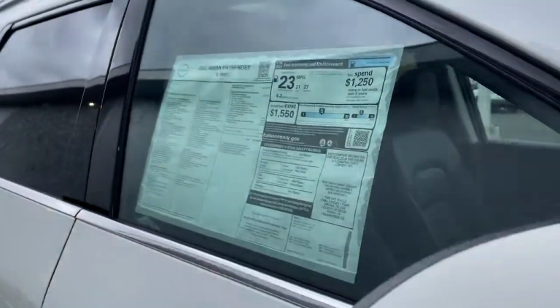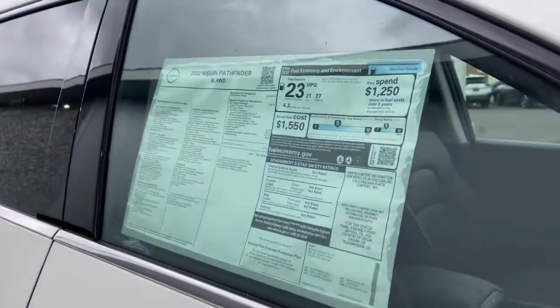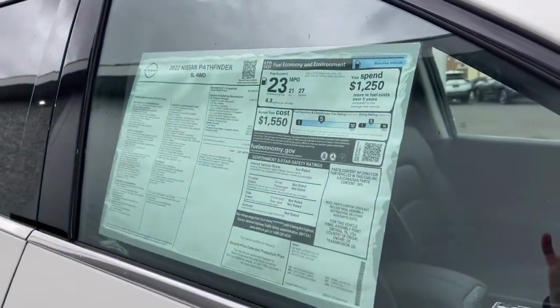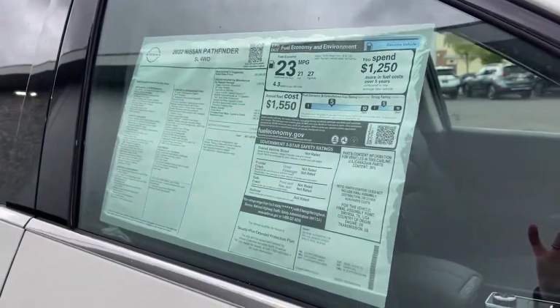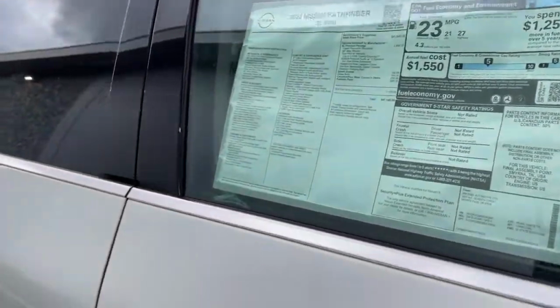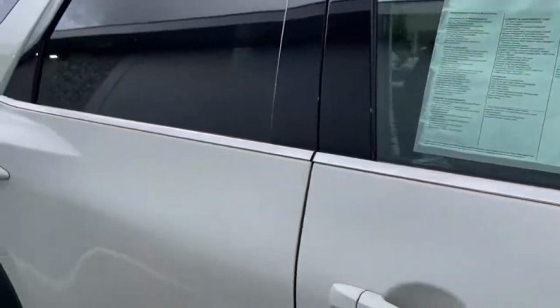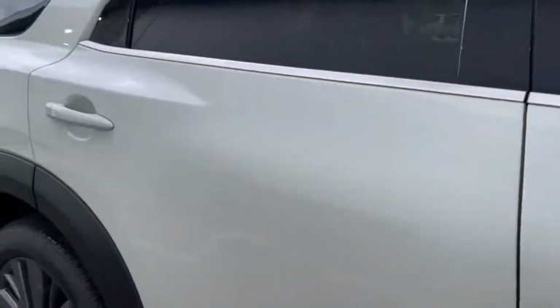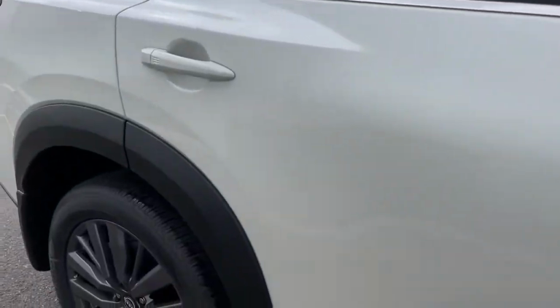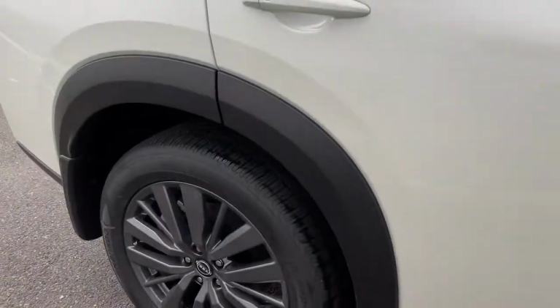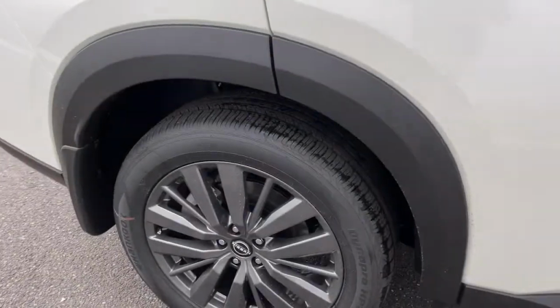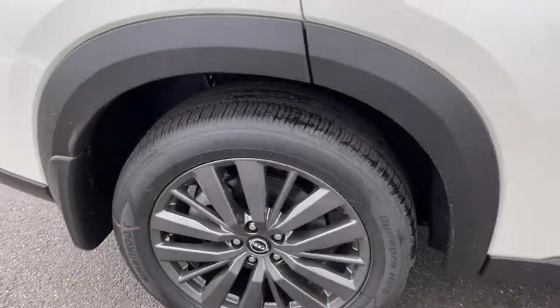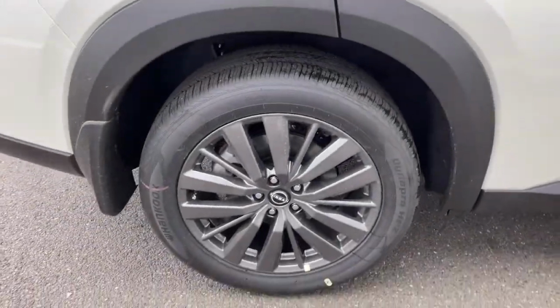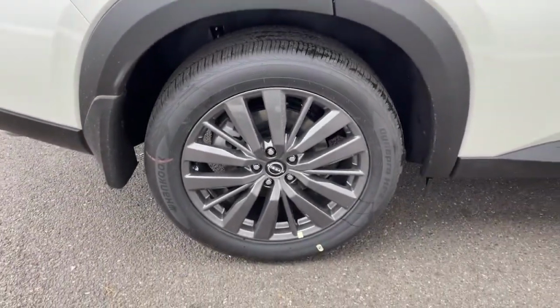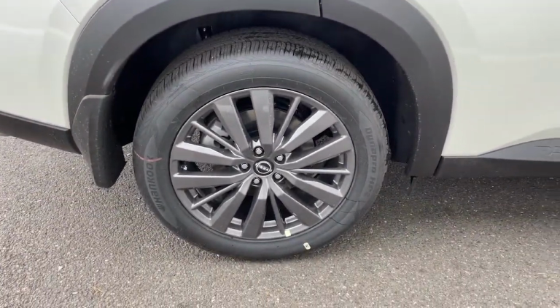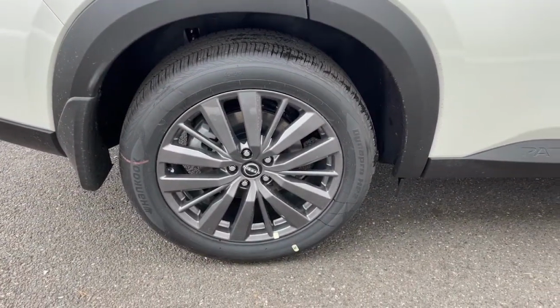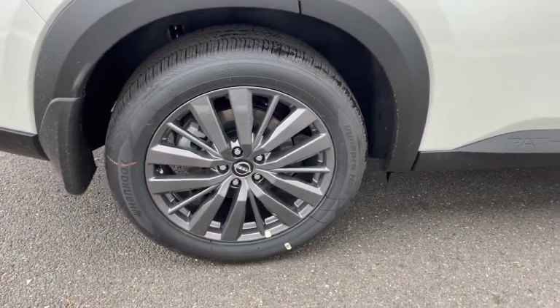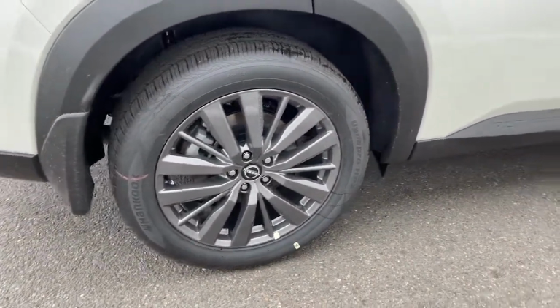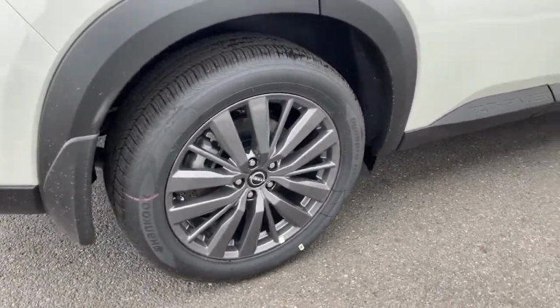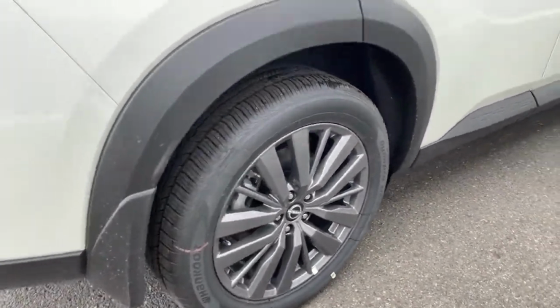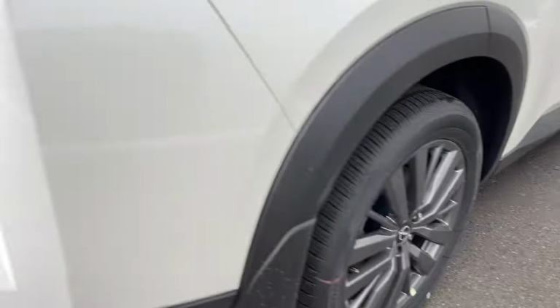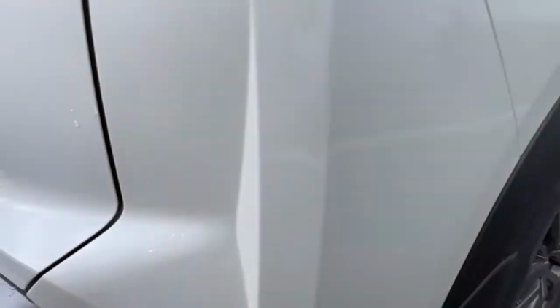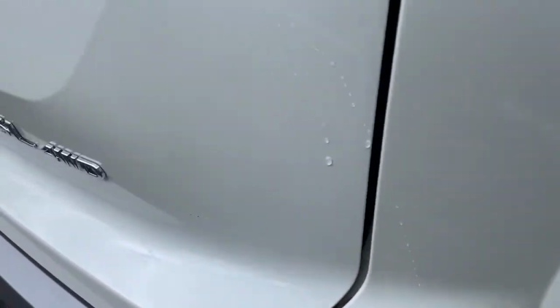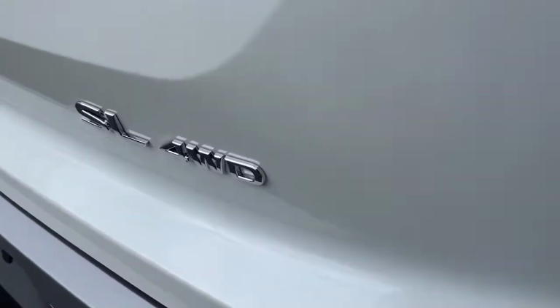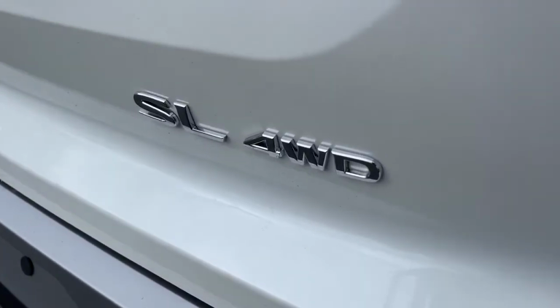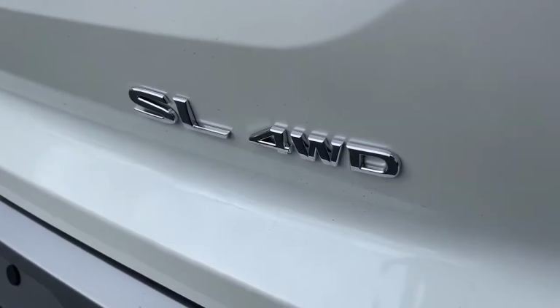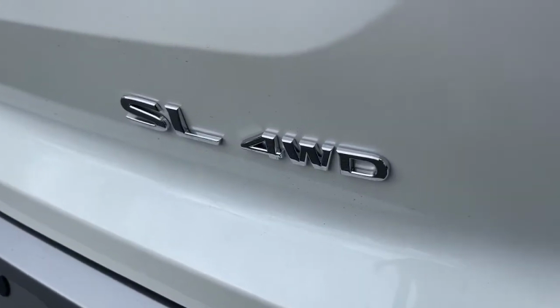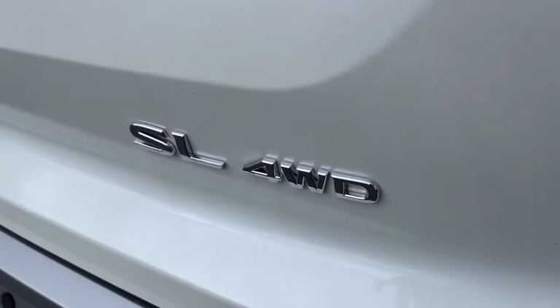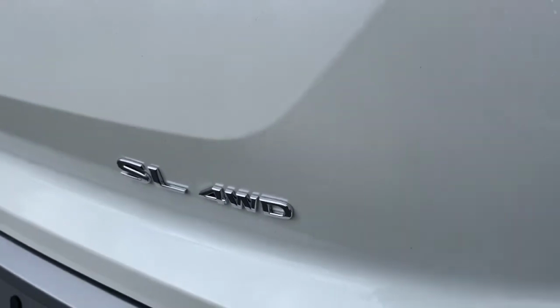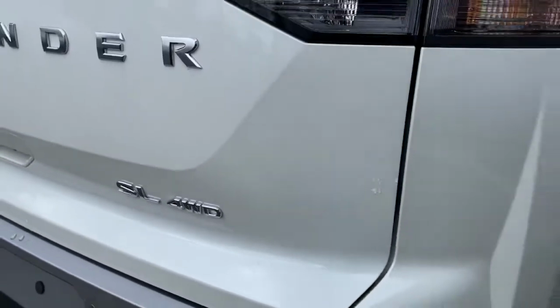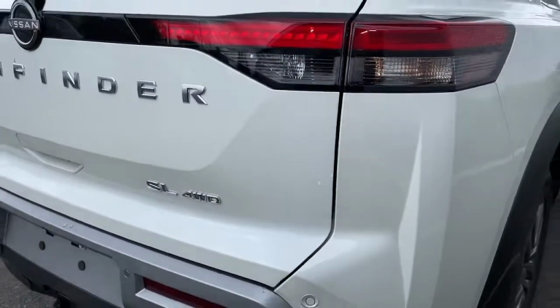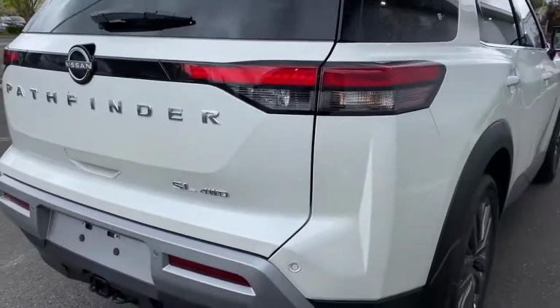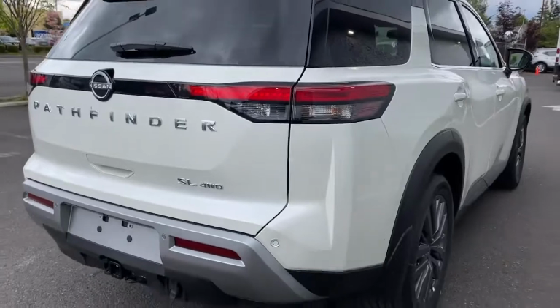Panoramic sun/moonroof, navigation system, keyless entry, V6 cylinder engine, heated mirrors, power liftgate, iPod and MP3 input, fog lamps, and lane-keeping assist.